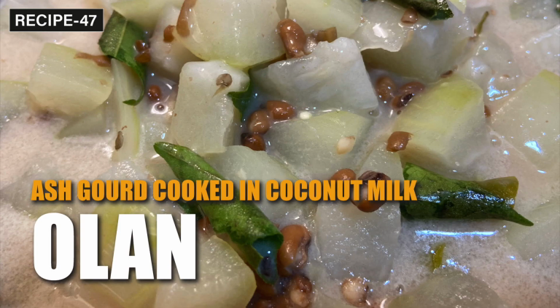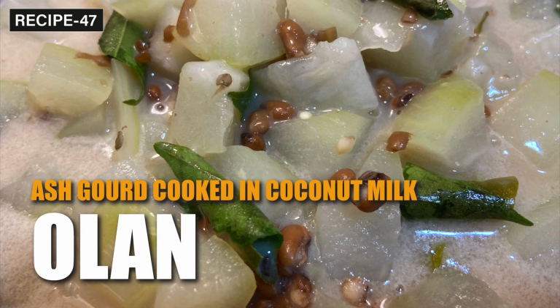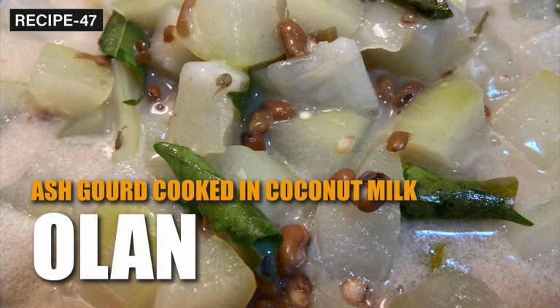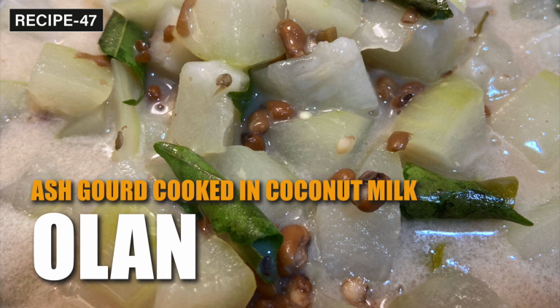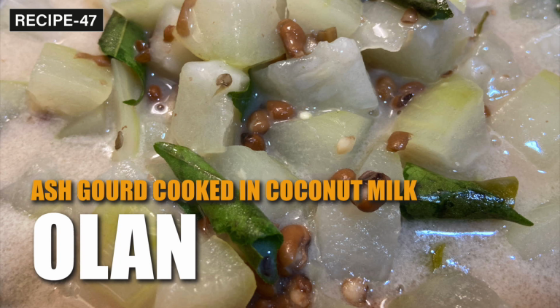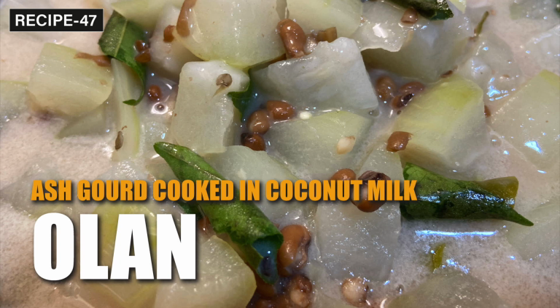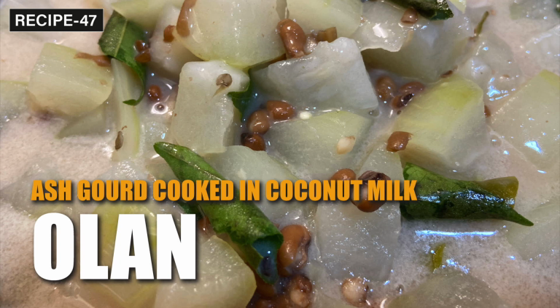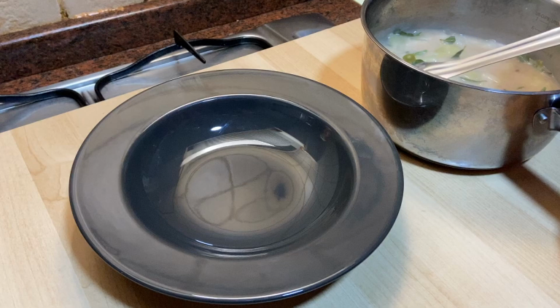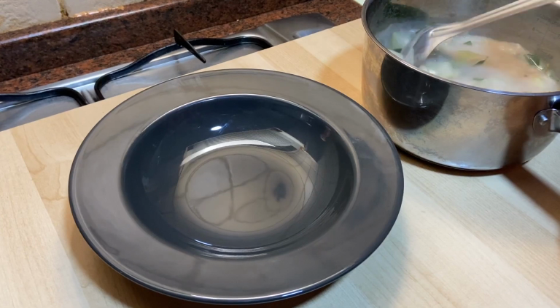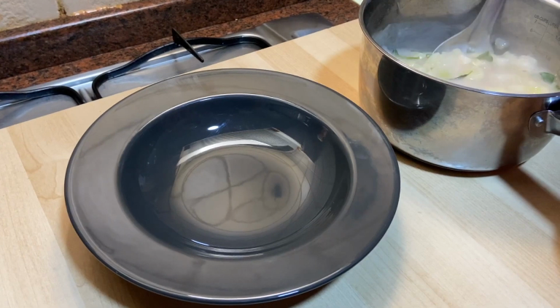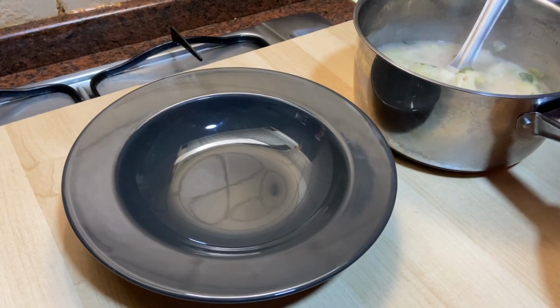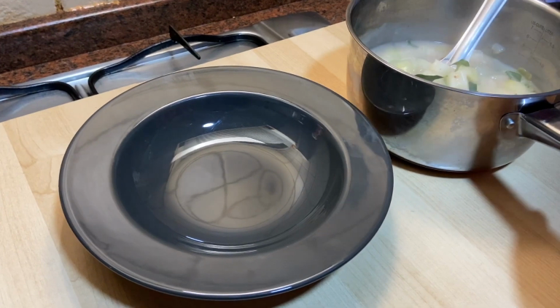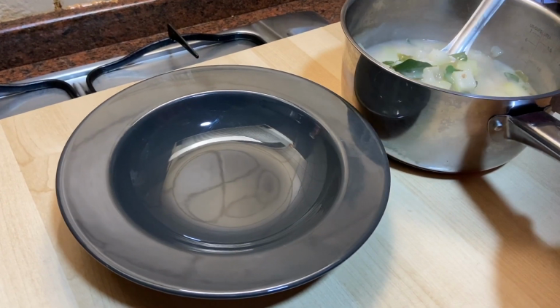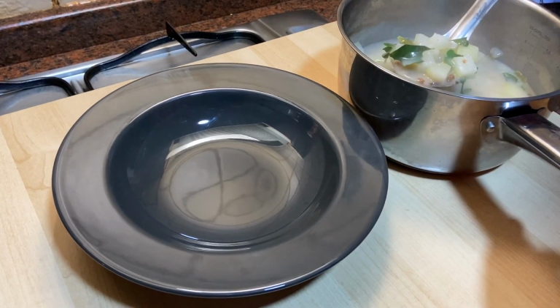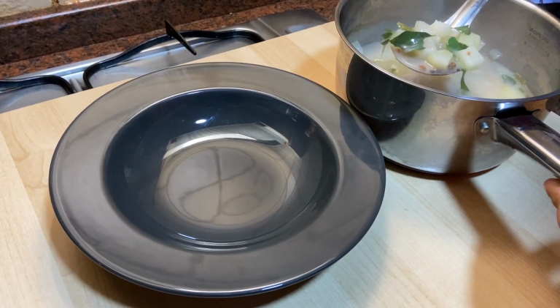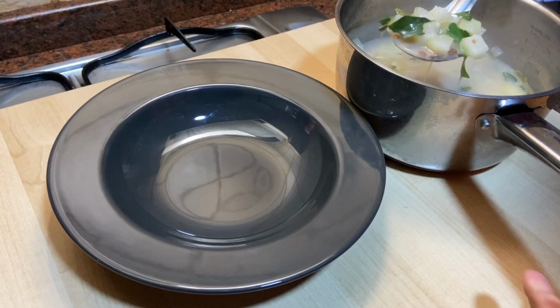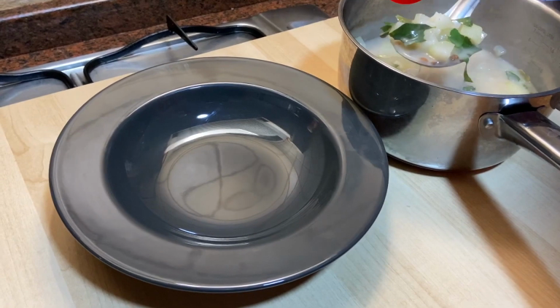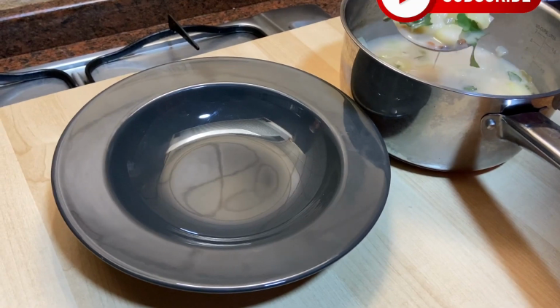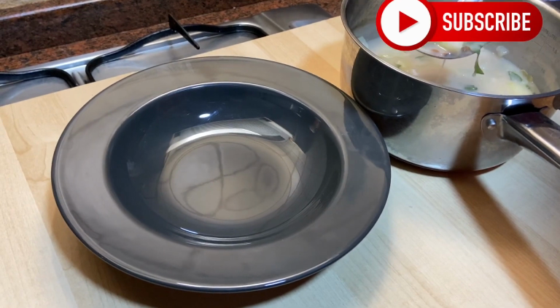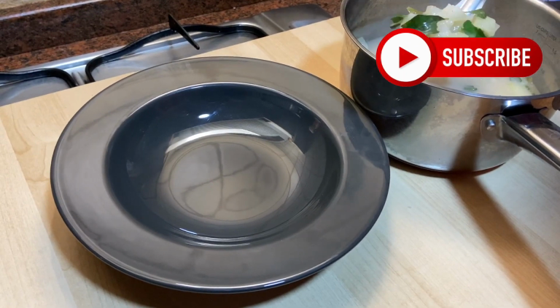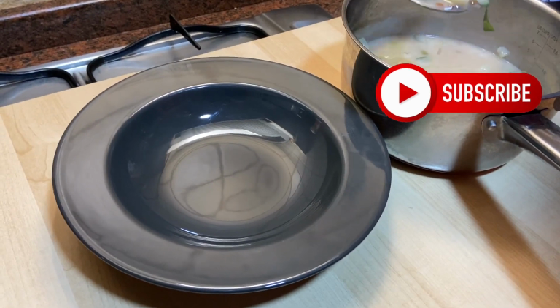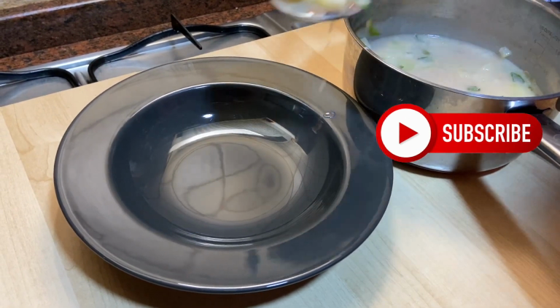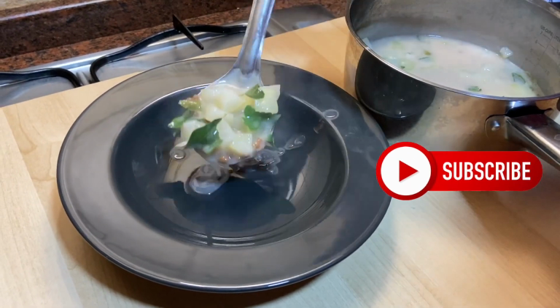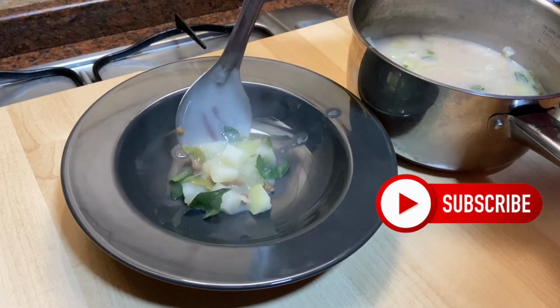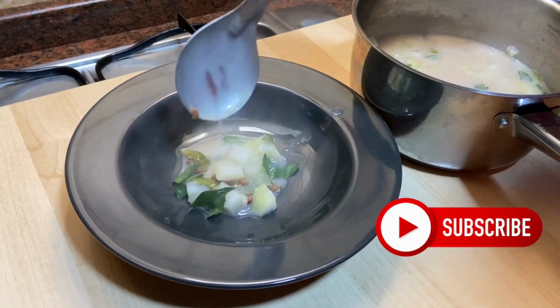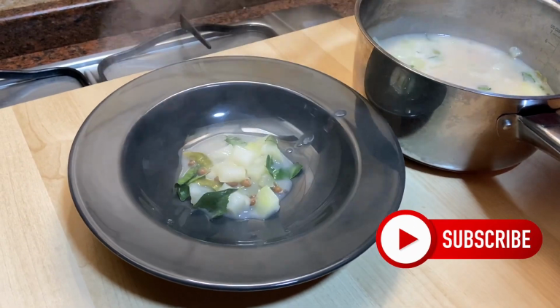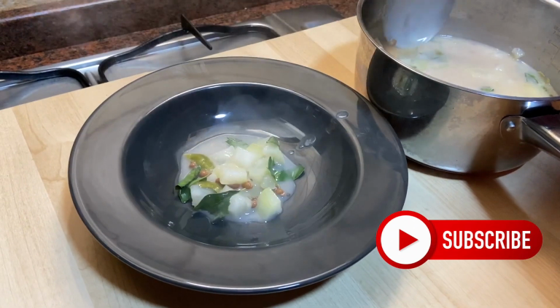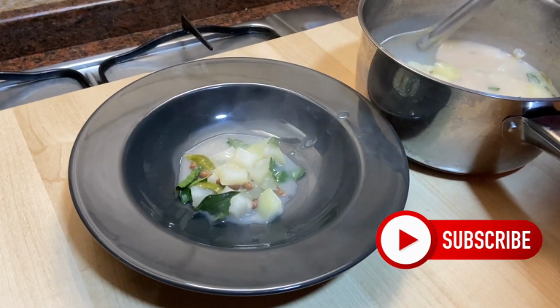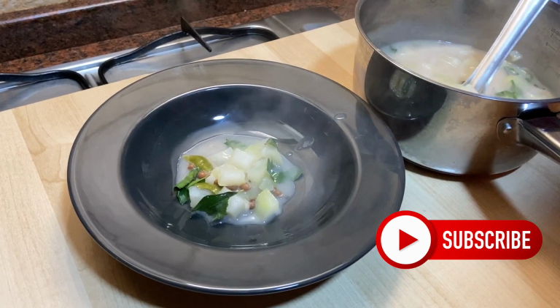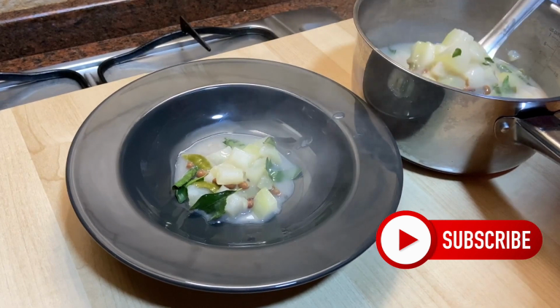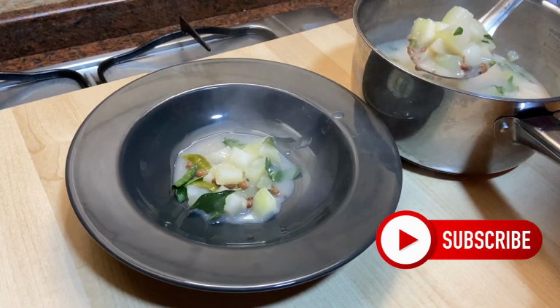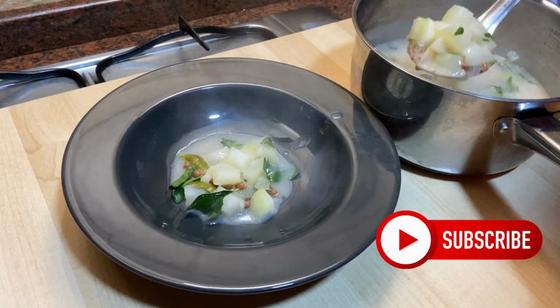Hello friends, welcome back to Cooking with Grace. If you are new to my channel, please press the subscription and bell button to get all my recipes. I will be posting regularly.